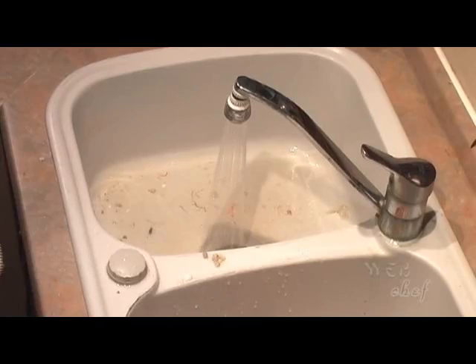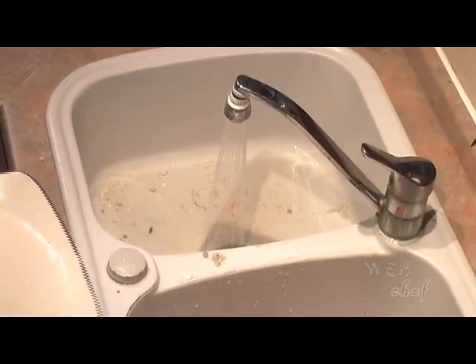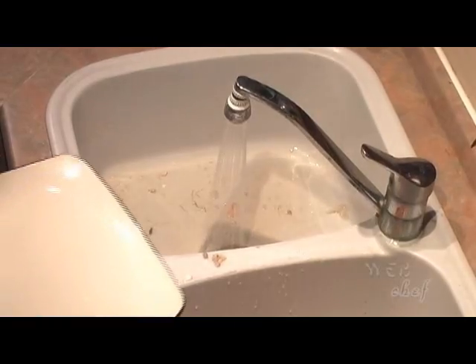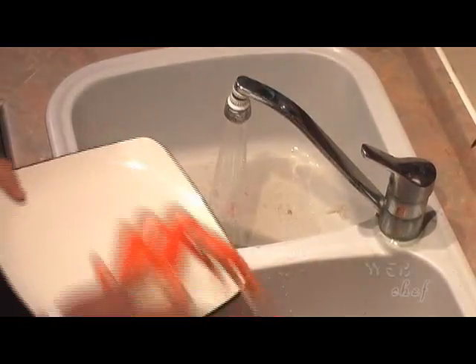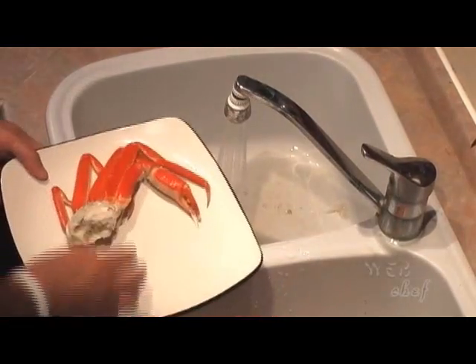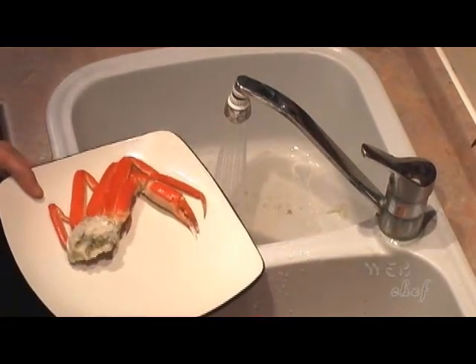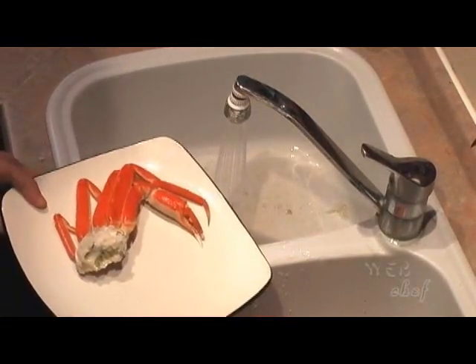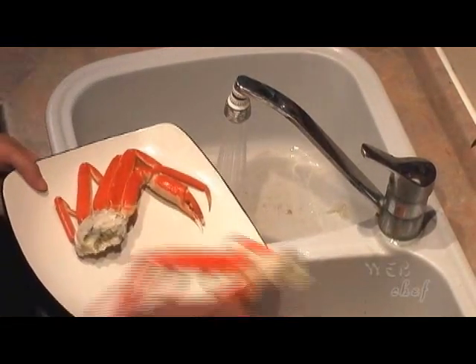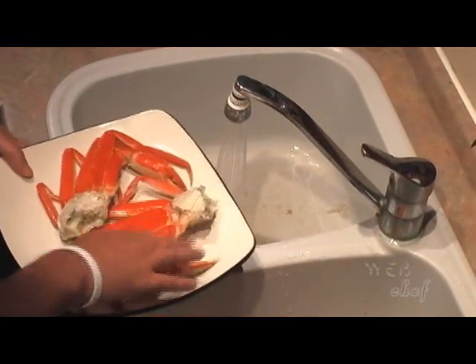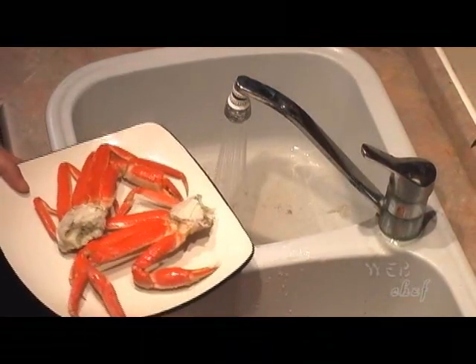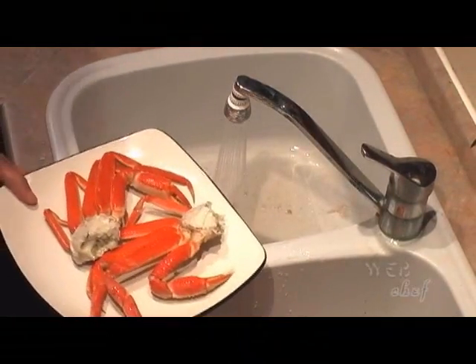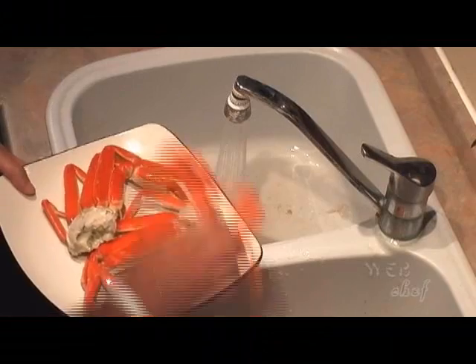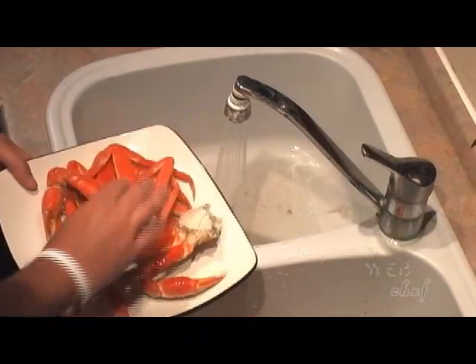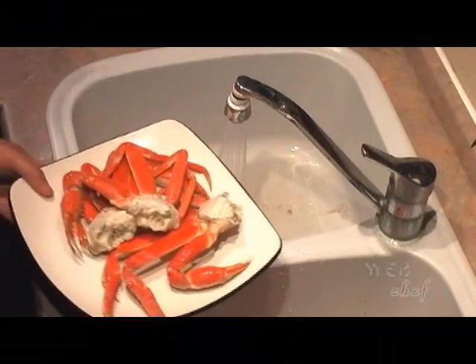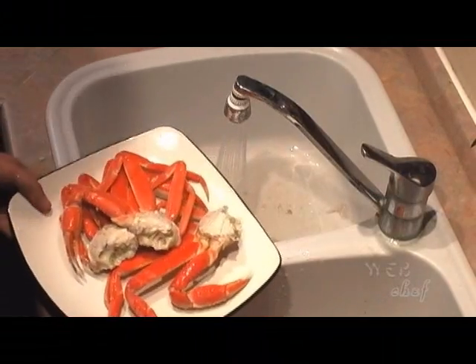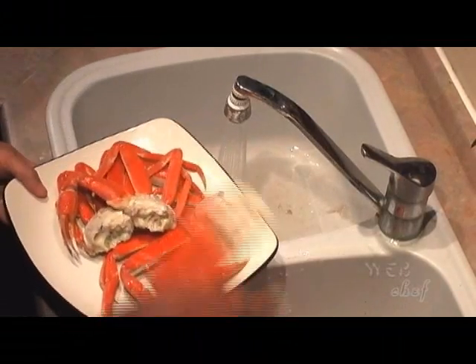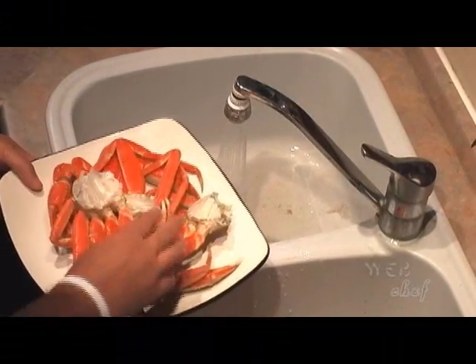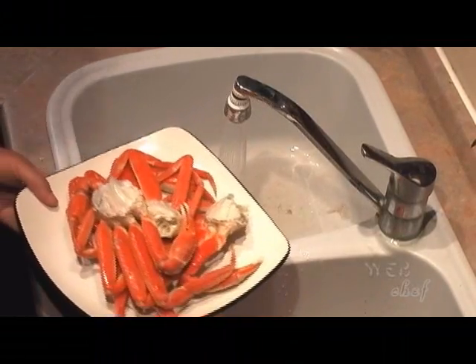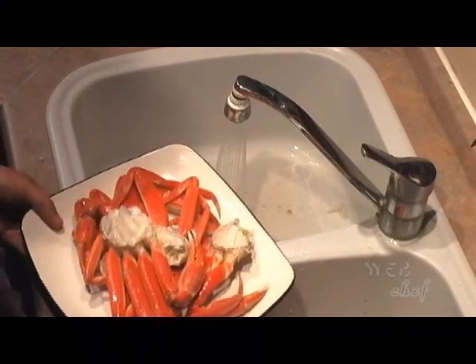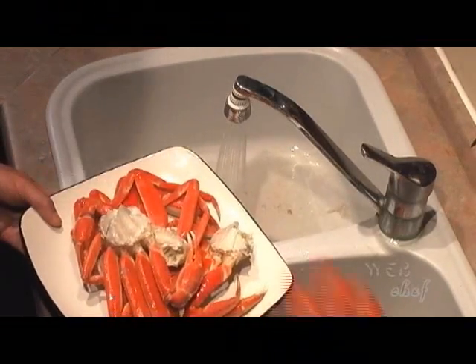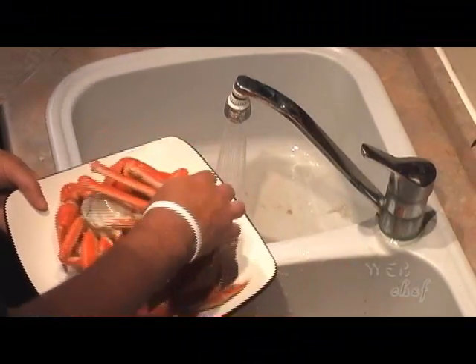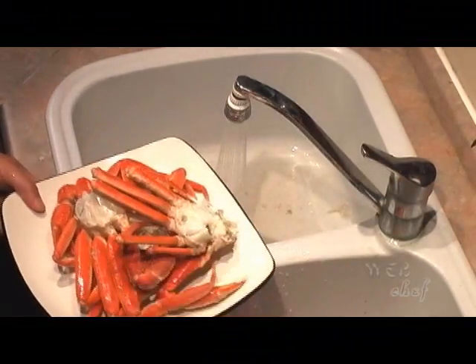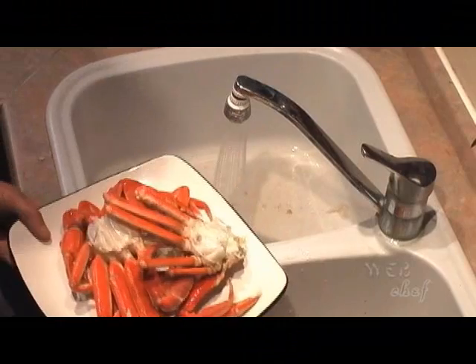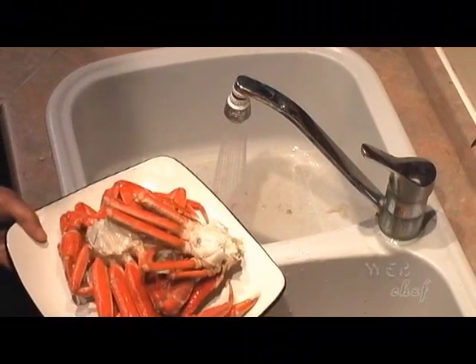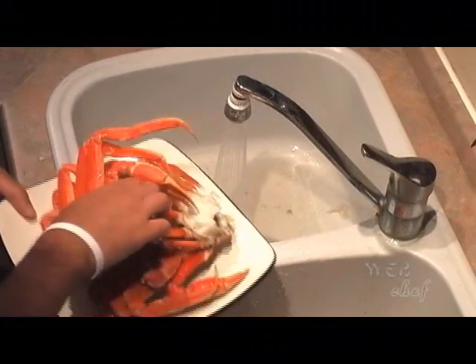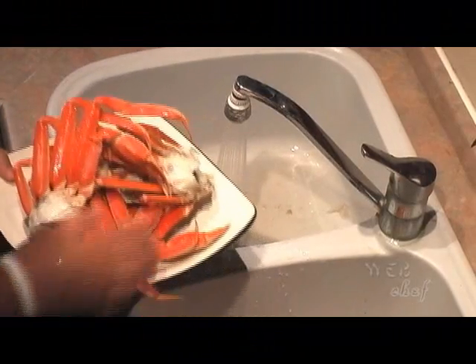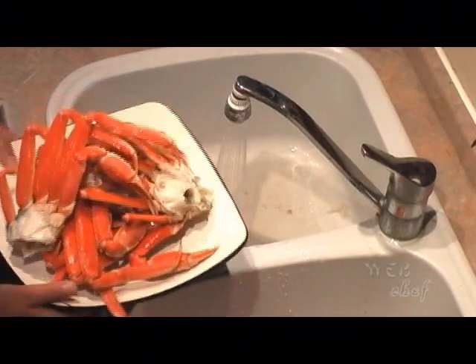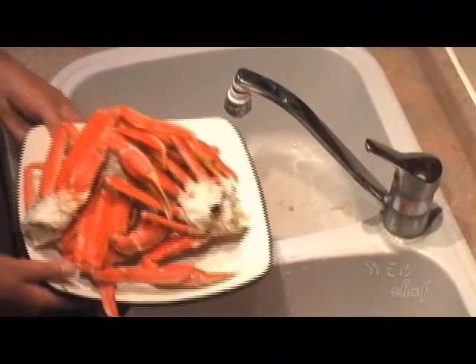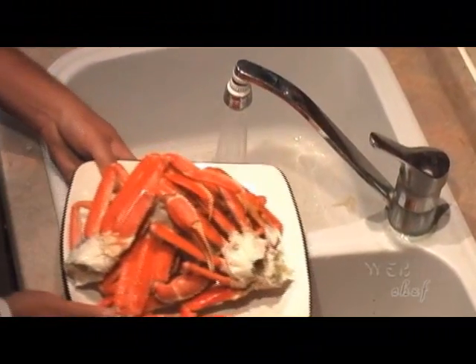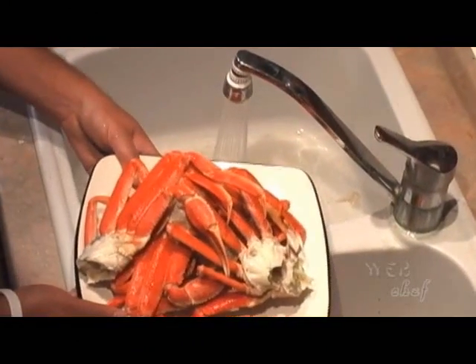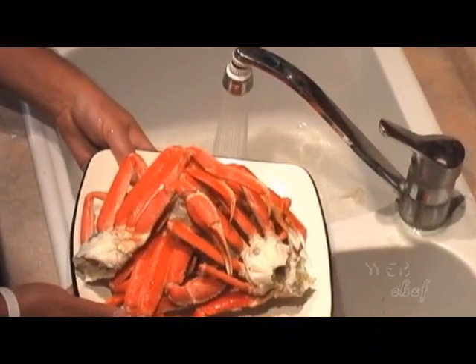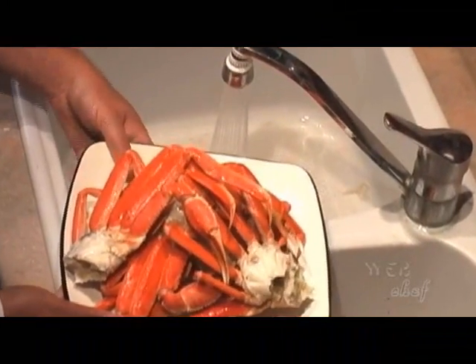Melt yourself some butter or some garlic butter. Get yourself a pair of kitchen shears or a nutcracker to crack open the shells on these crabs and get ready to enjoy some mouth-watering sweet snow crab meat. We'll see you next time.